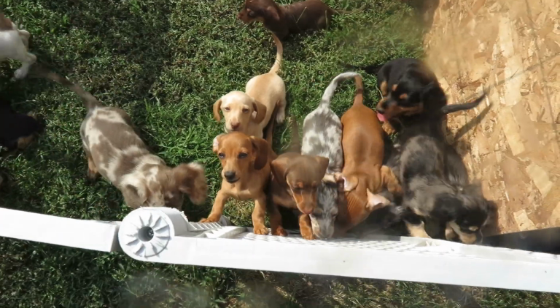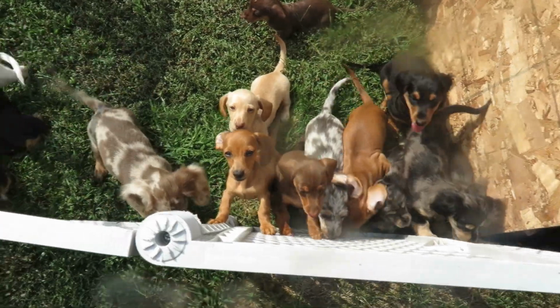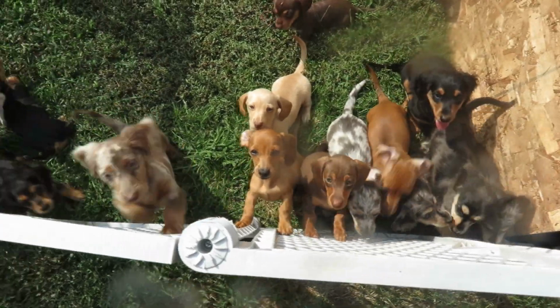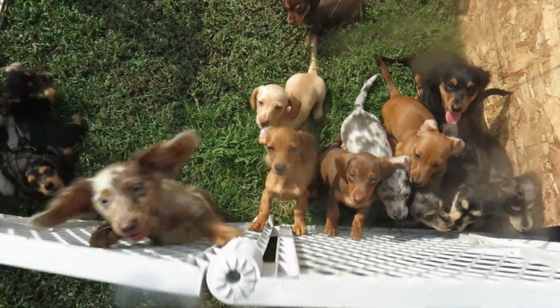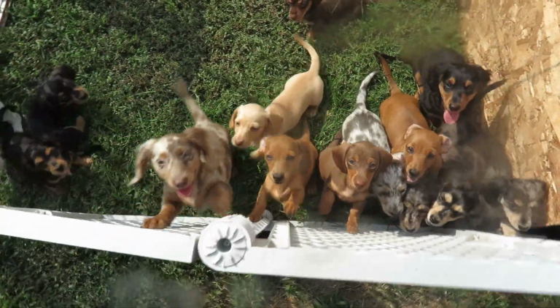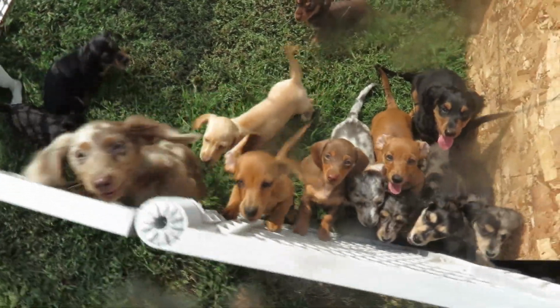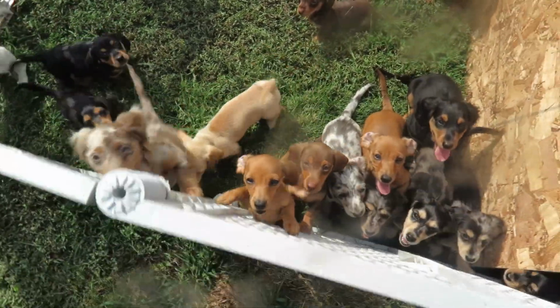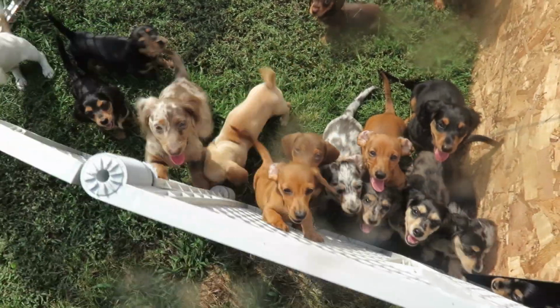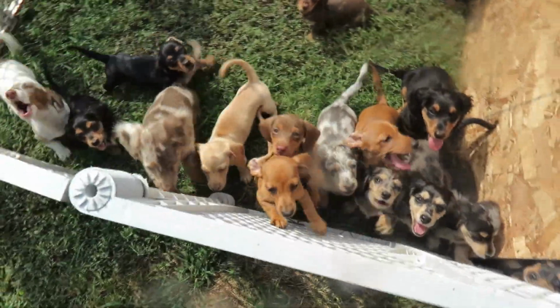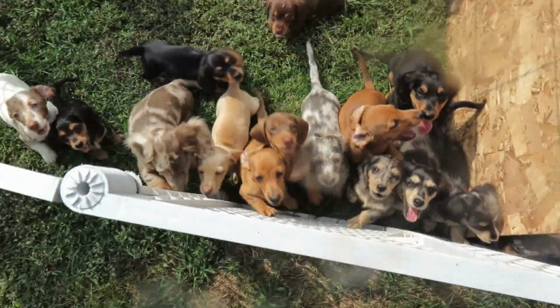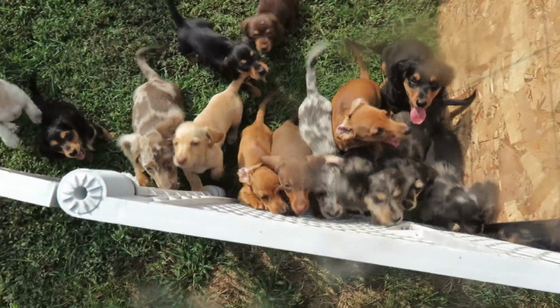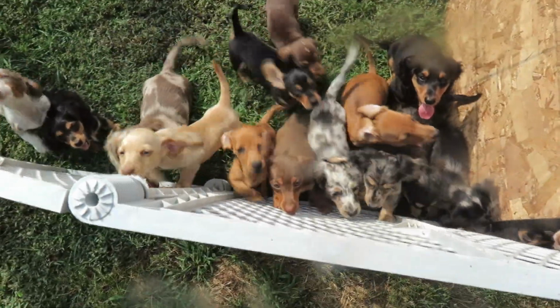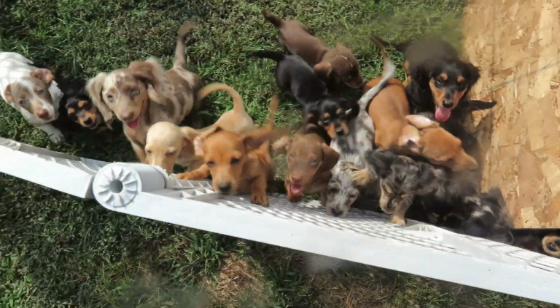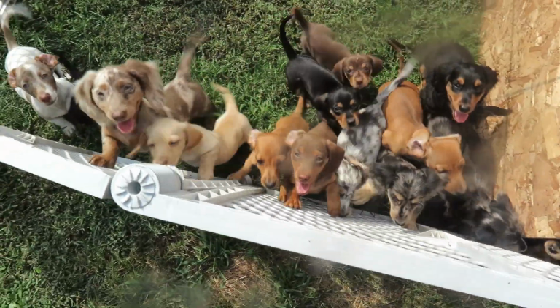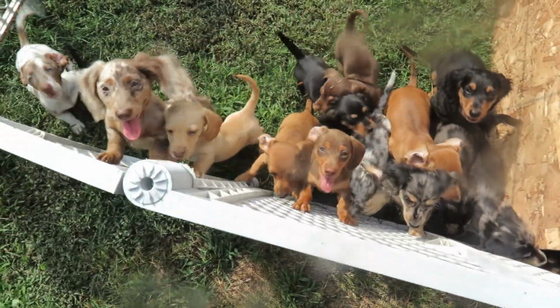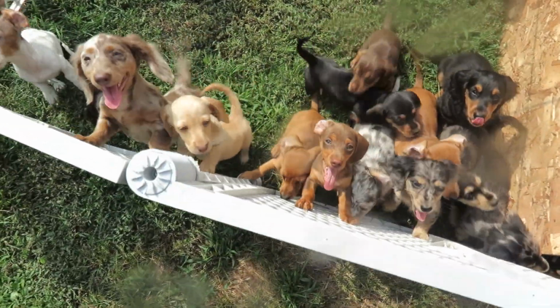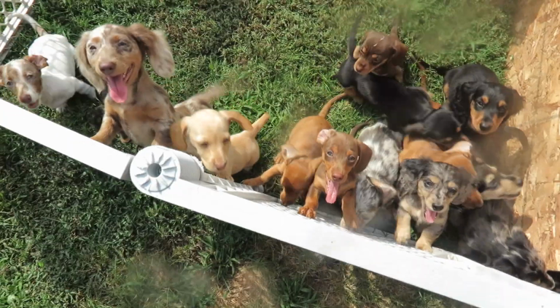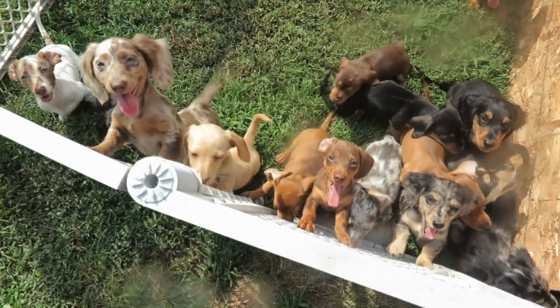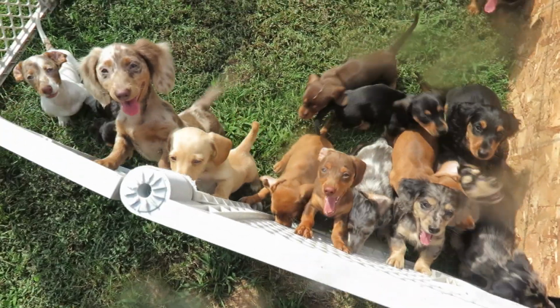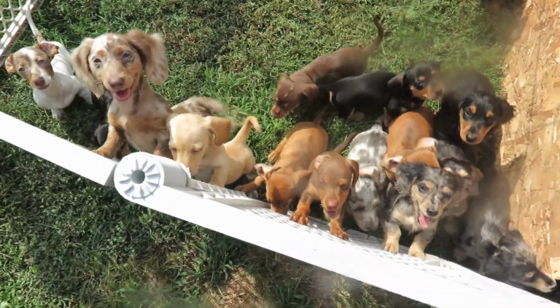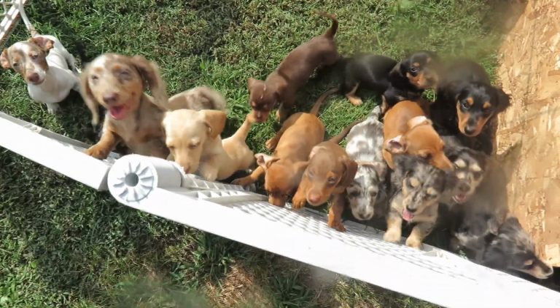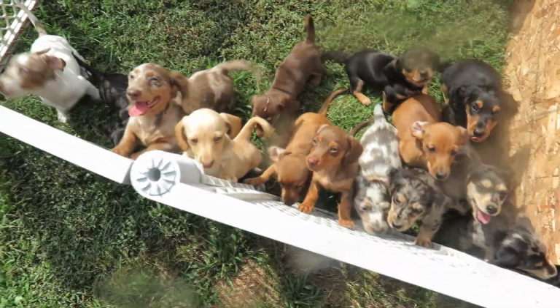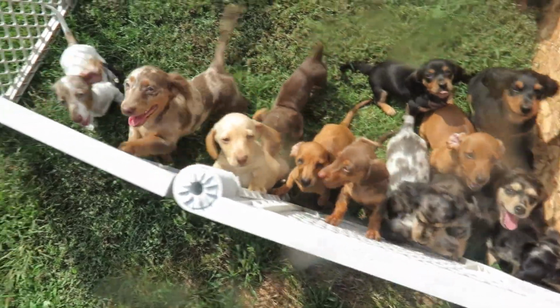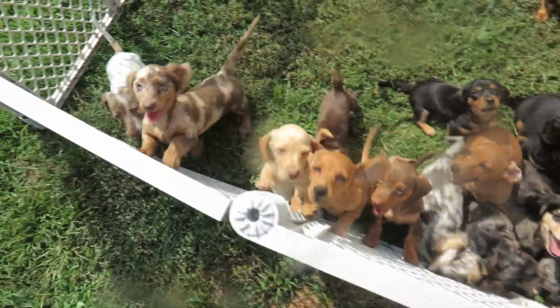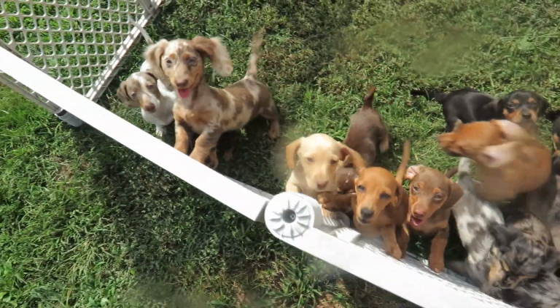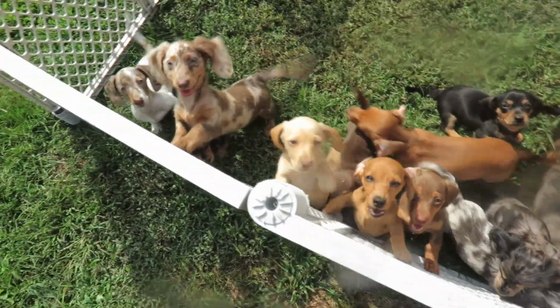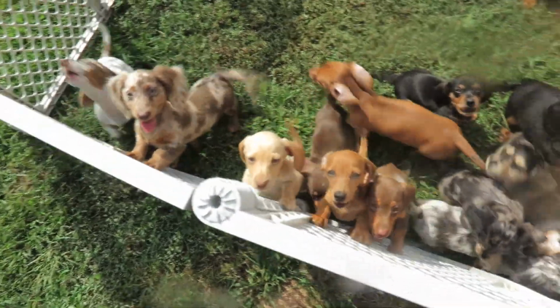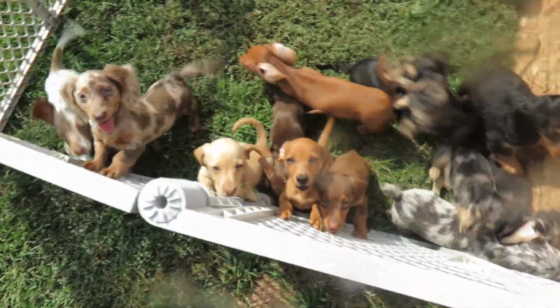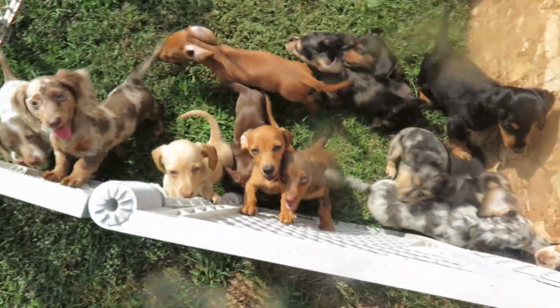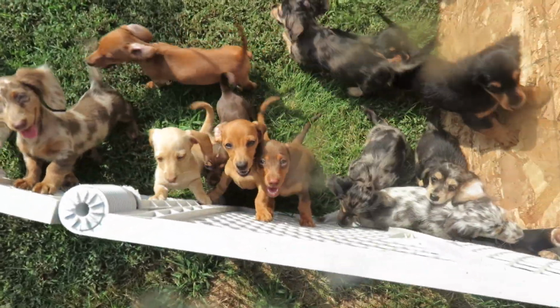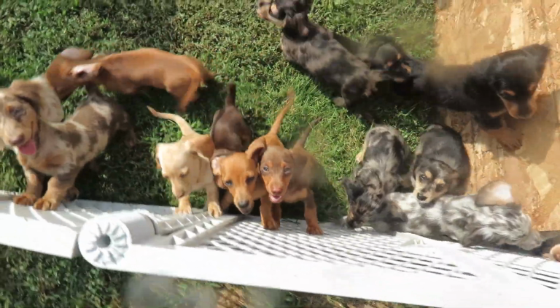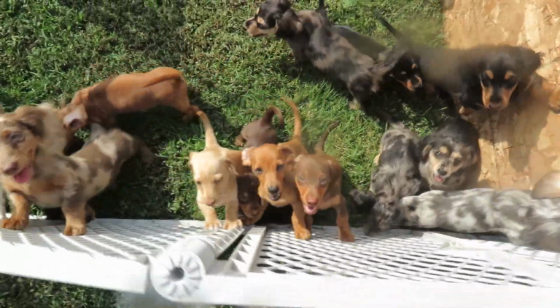Daisy and Hope Dachshunds. We've got lots of babies. Some are mine and staying. Some are going this week.